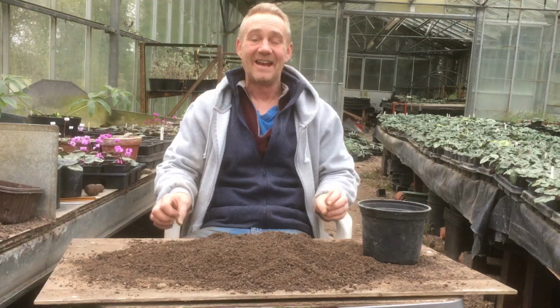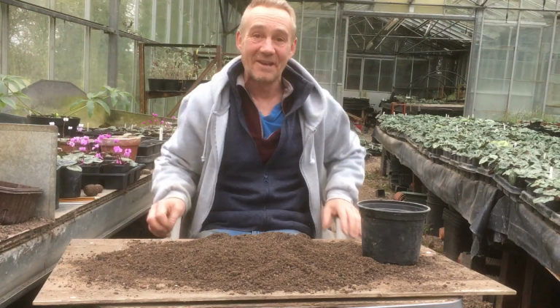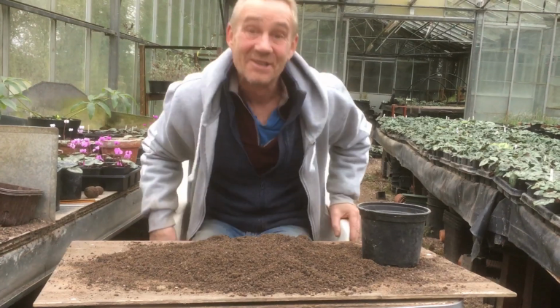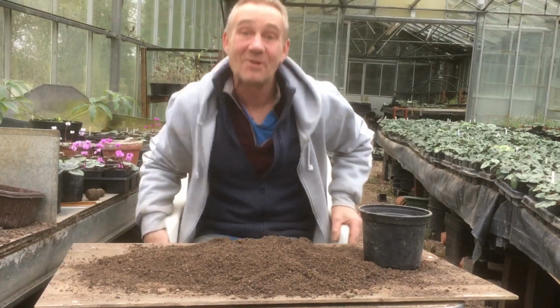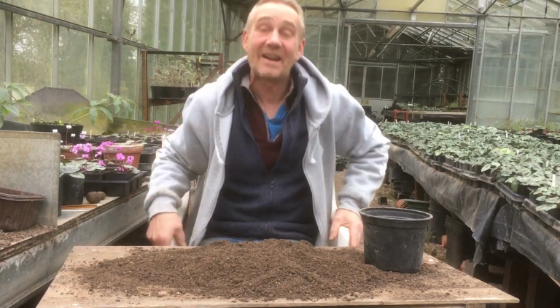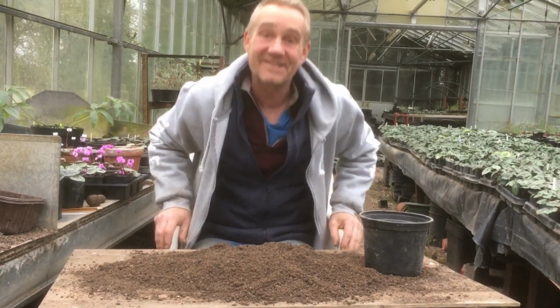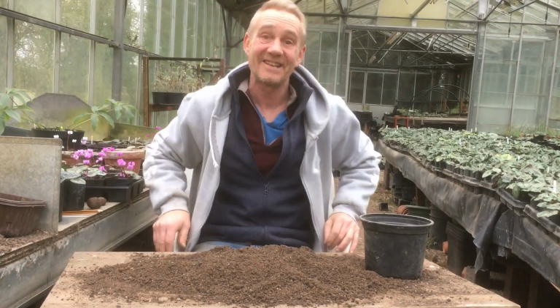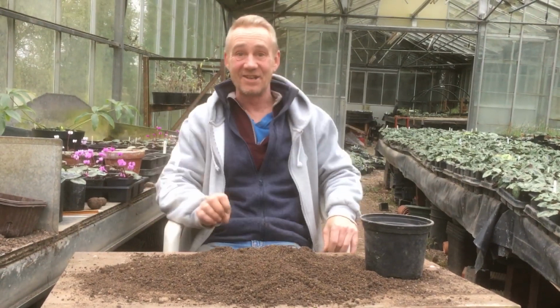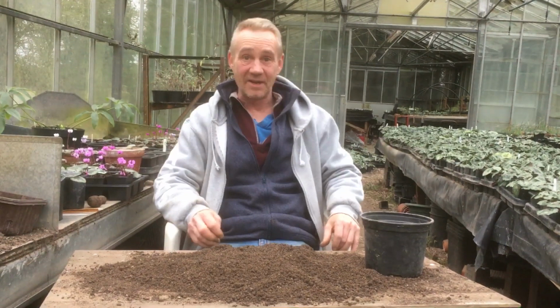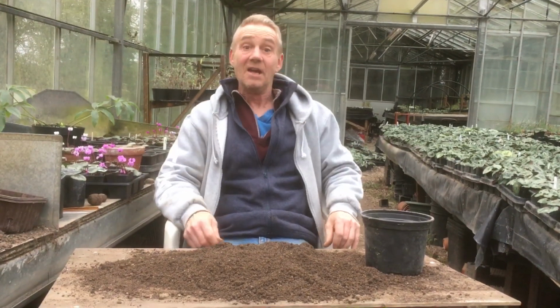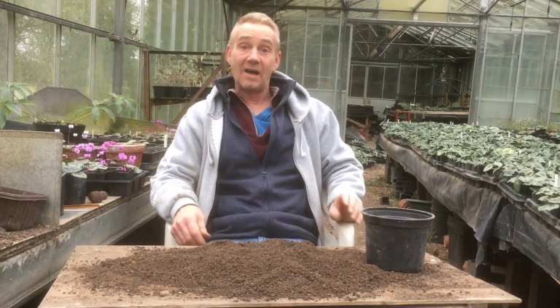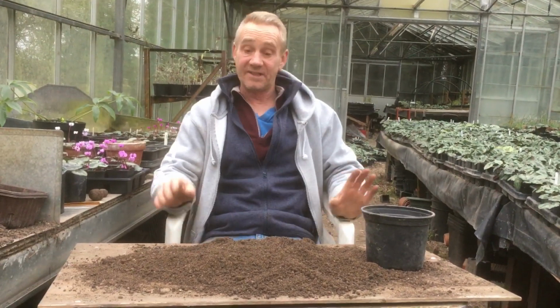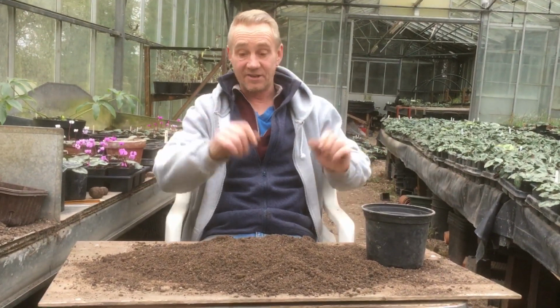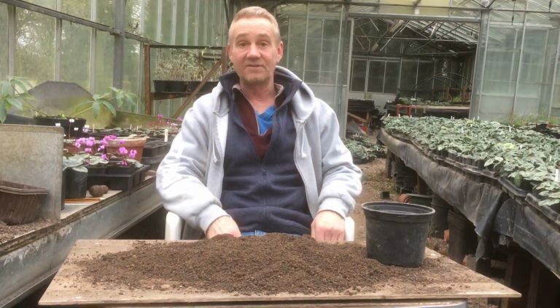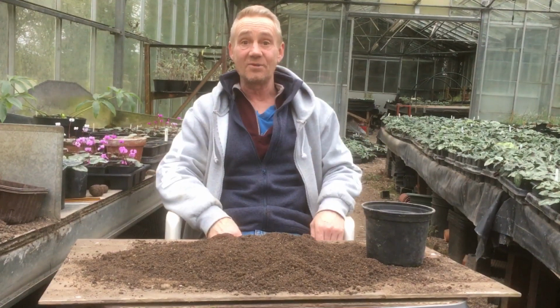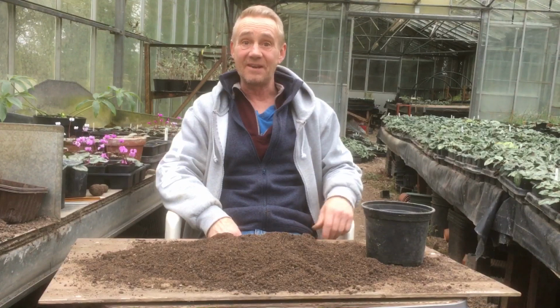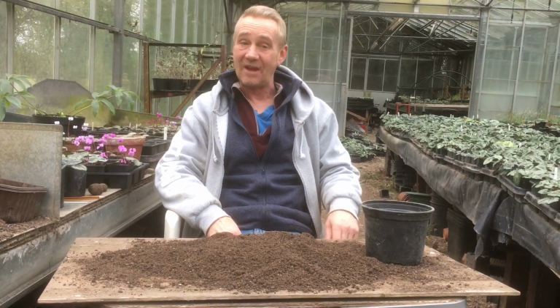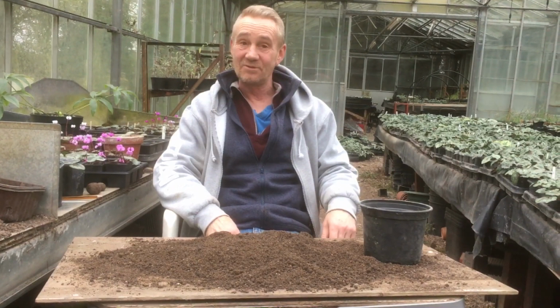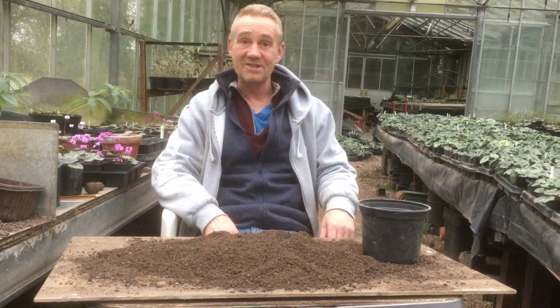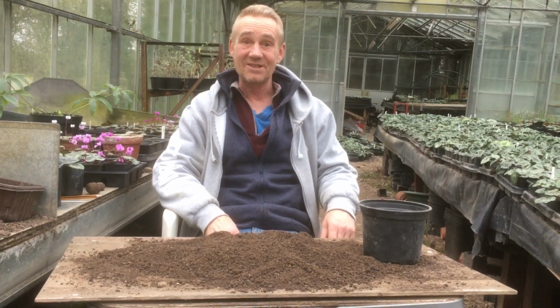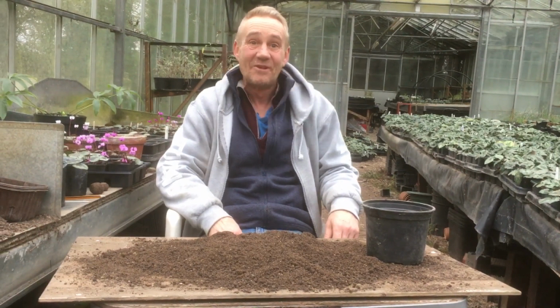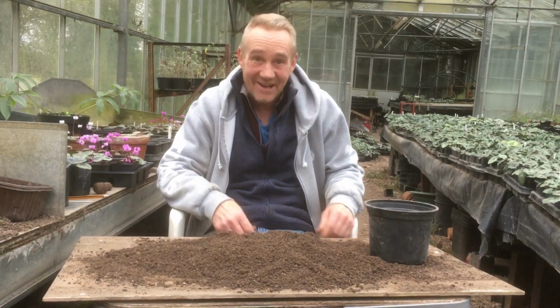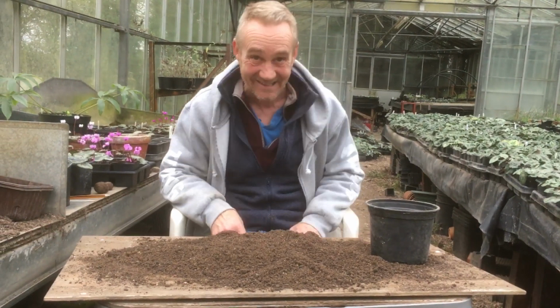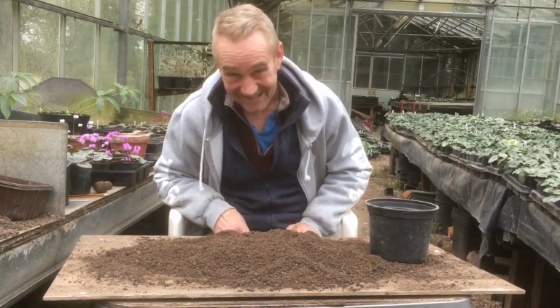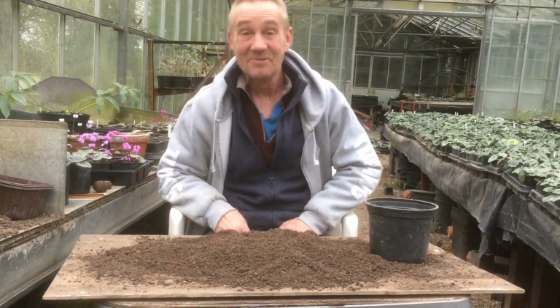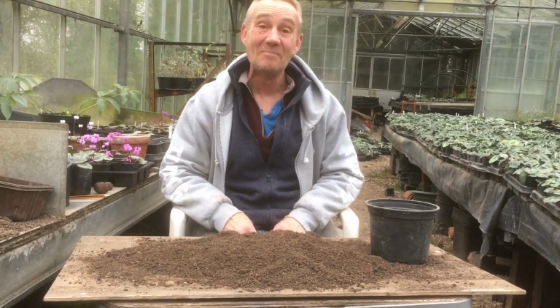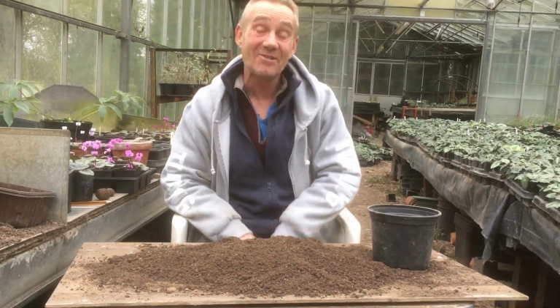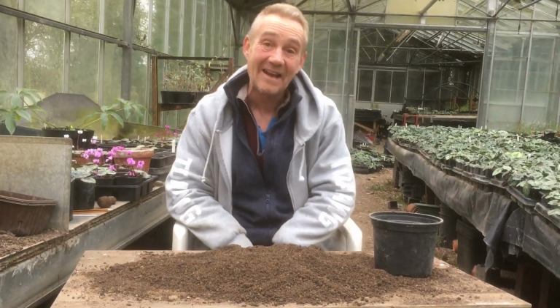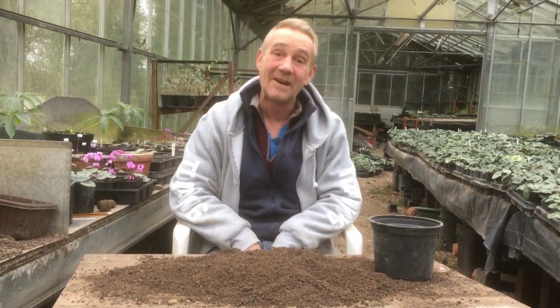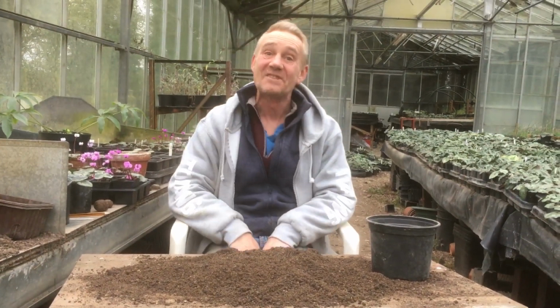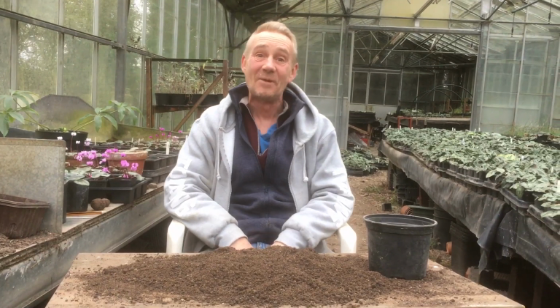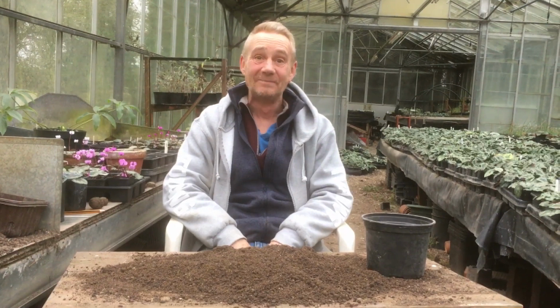Hello, happy gardeners. Welcome back to Stinky Ditch Nursery. We're still at the start of January. We've got Marla on camera. Say hello, Marla. Hi.